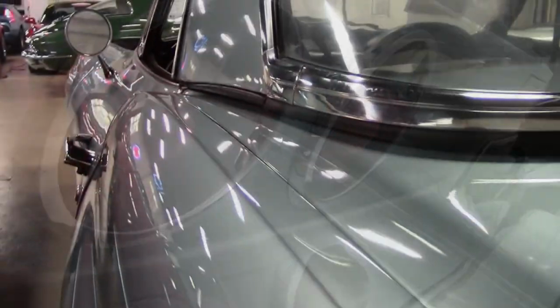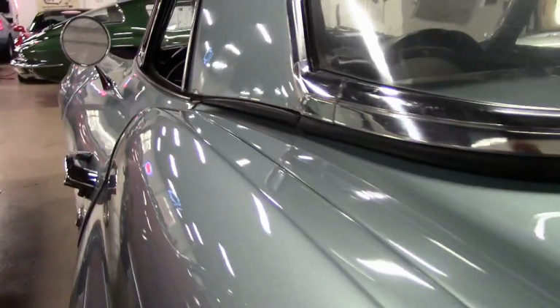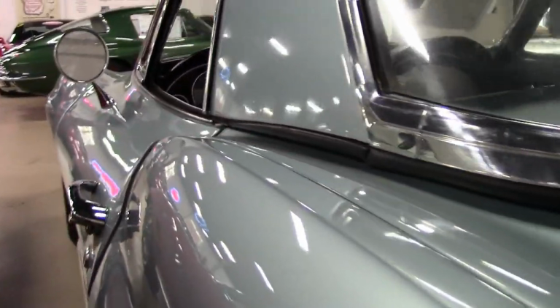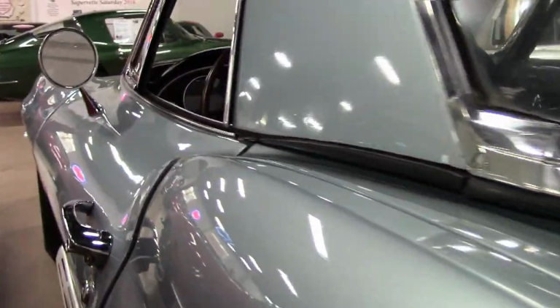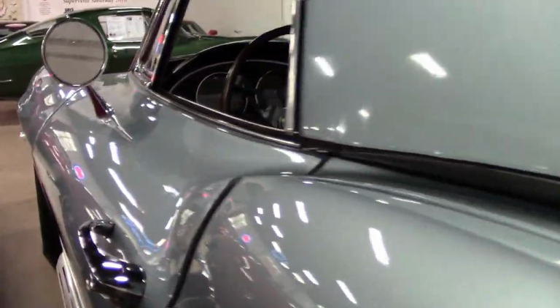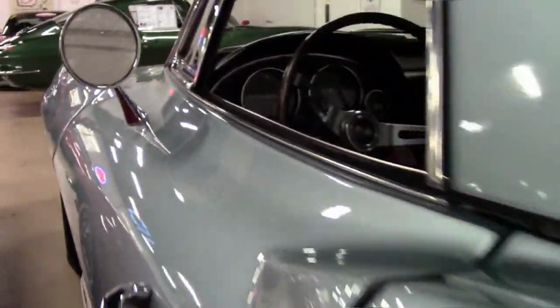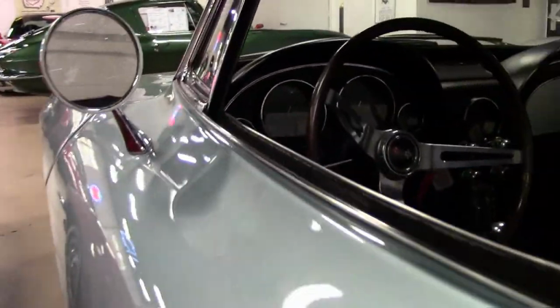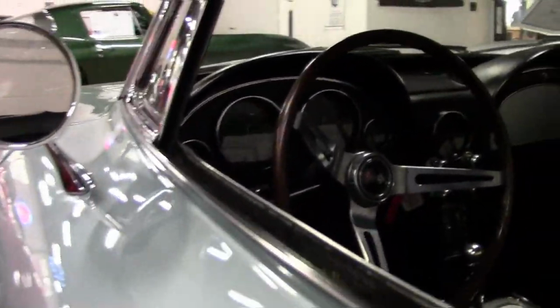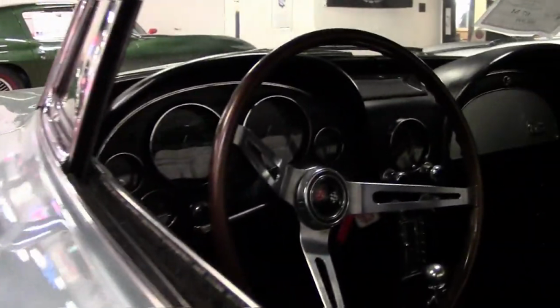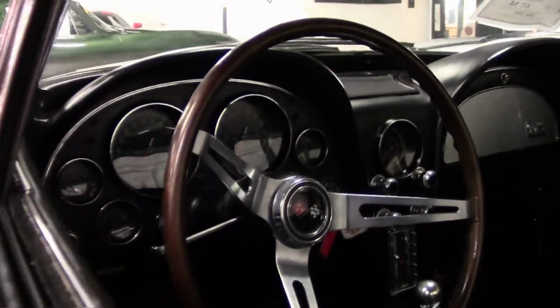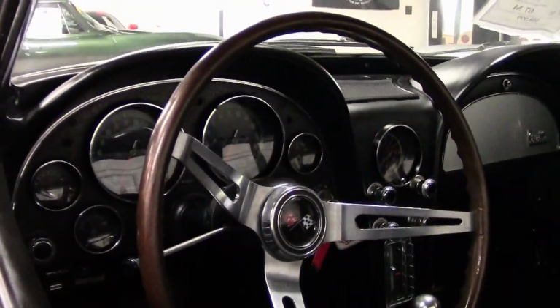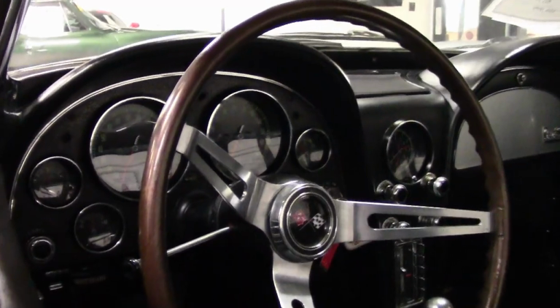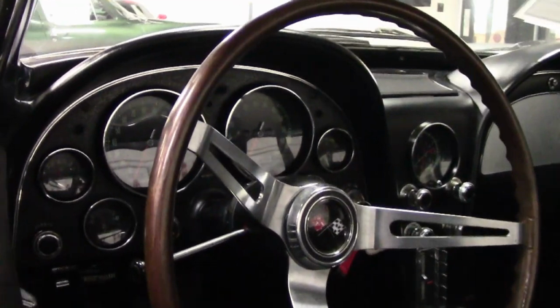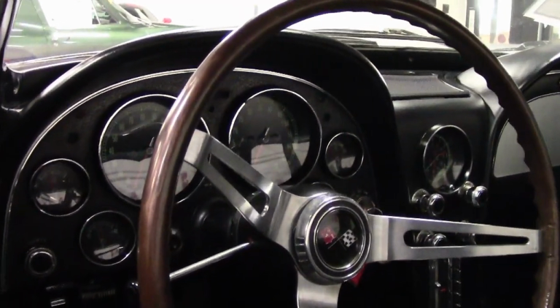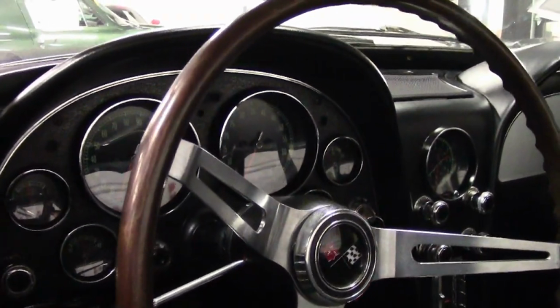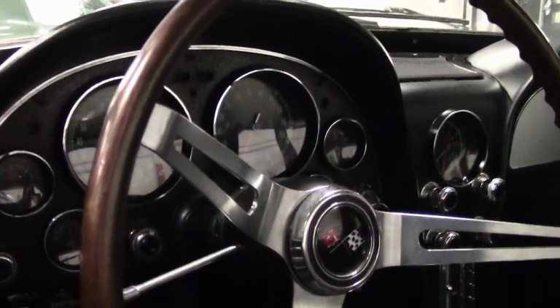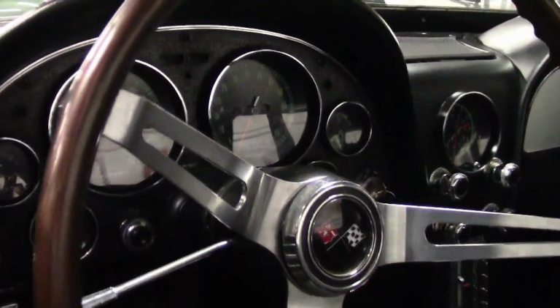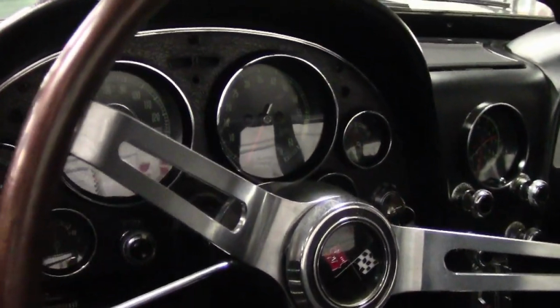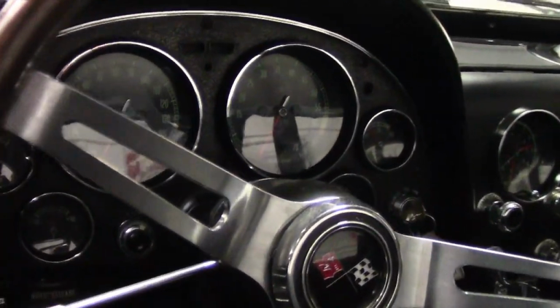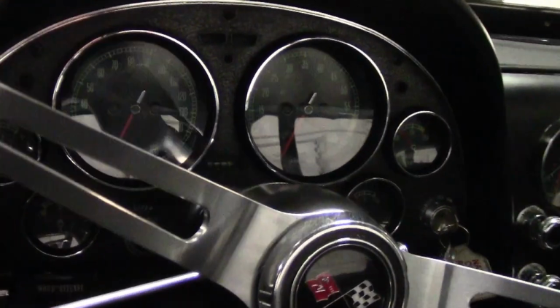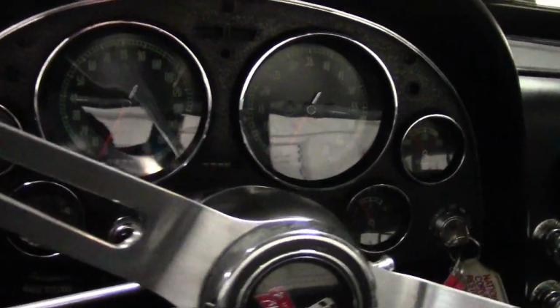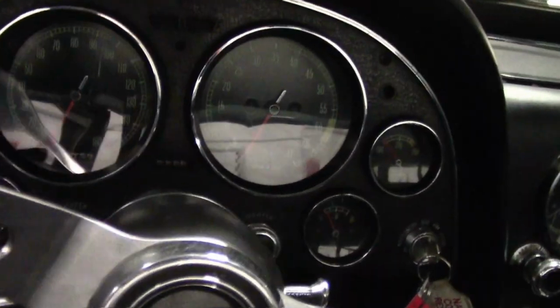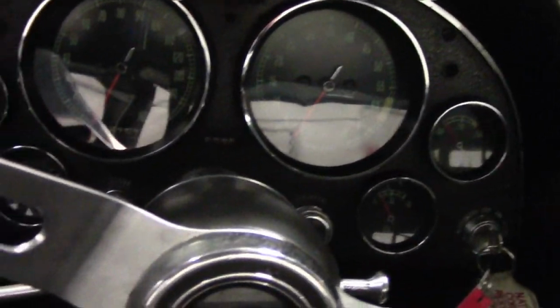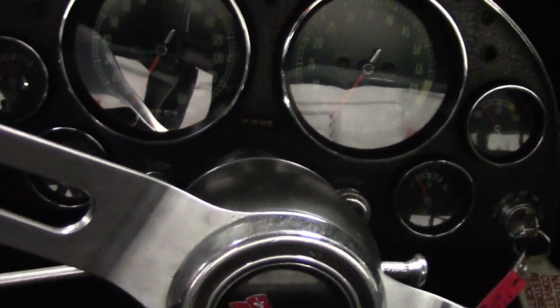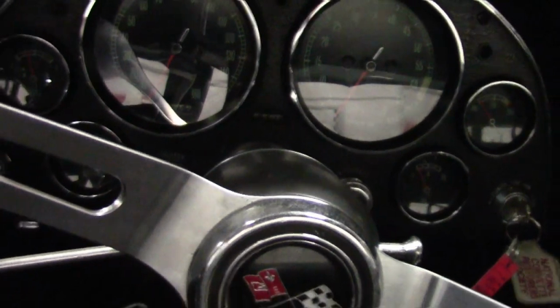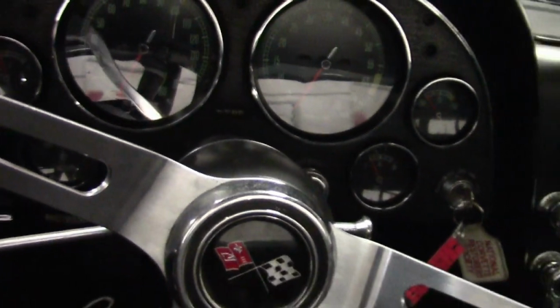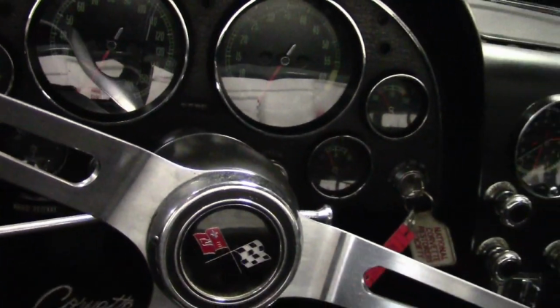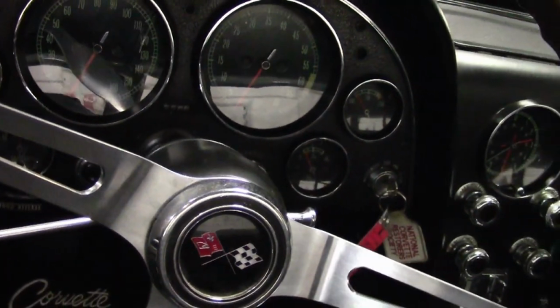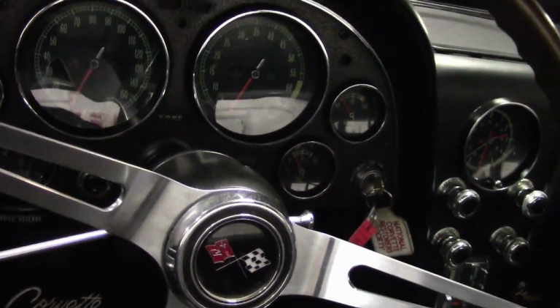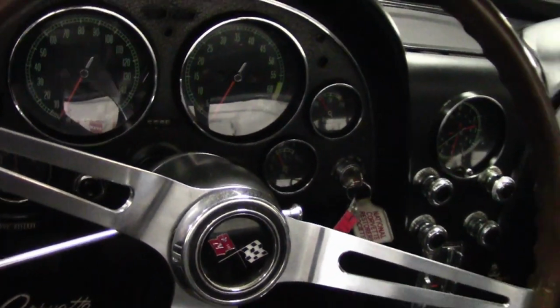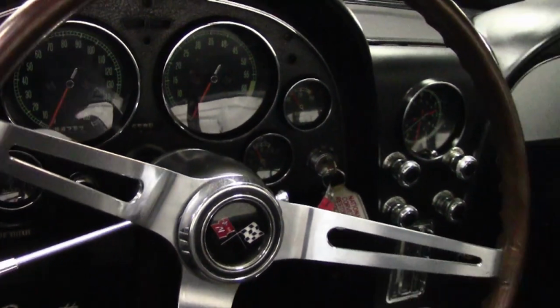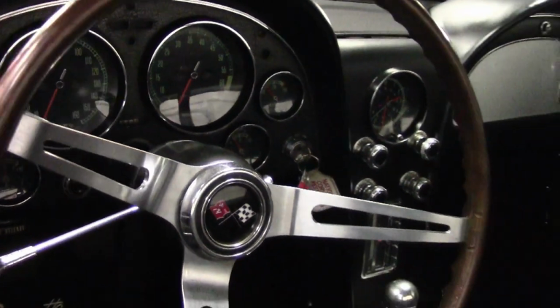This '67 Corvette convertible shows good condition on the interior with the seats, the center console, and very good condition on the dash as well. It has a correct-appearing AM-FM radio, all in place.